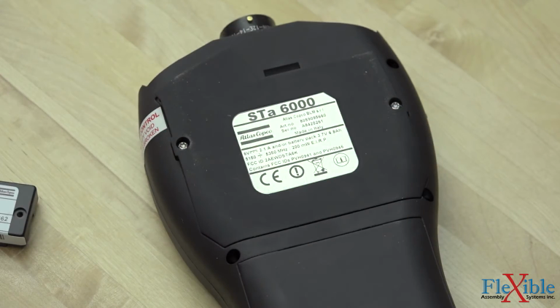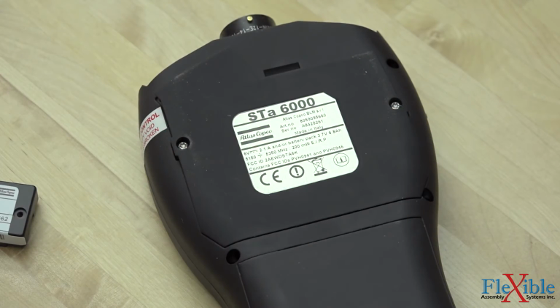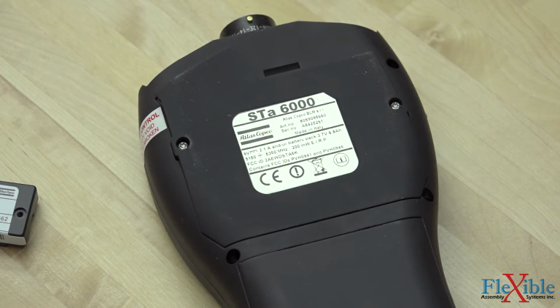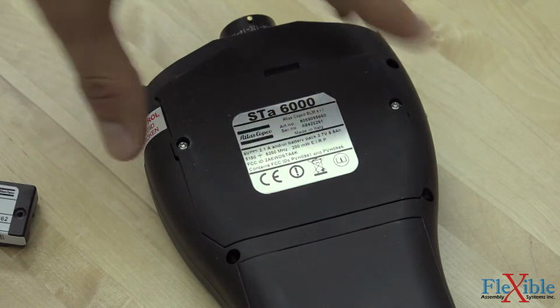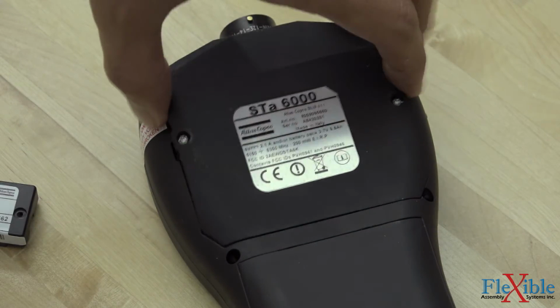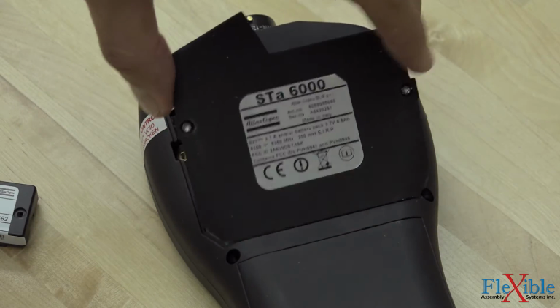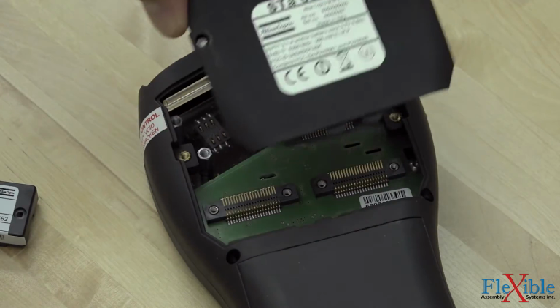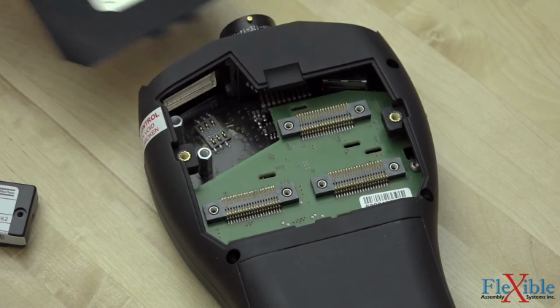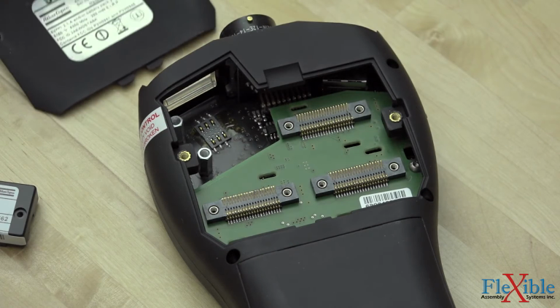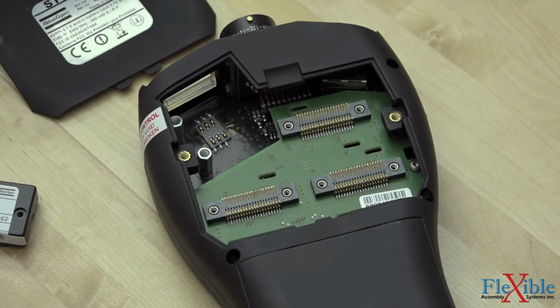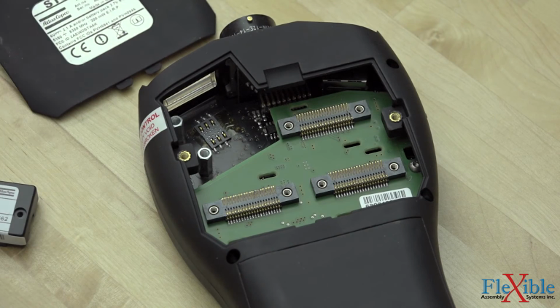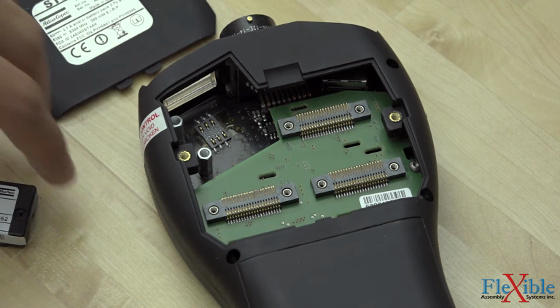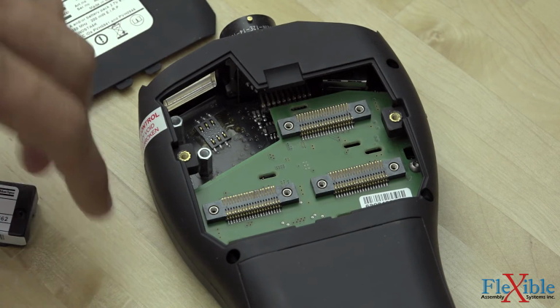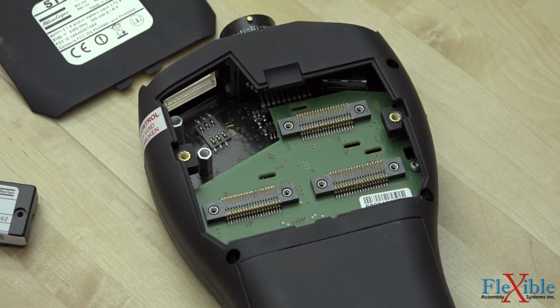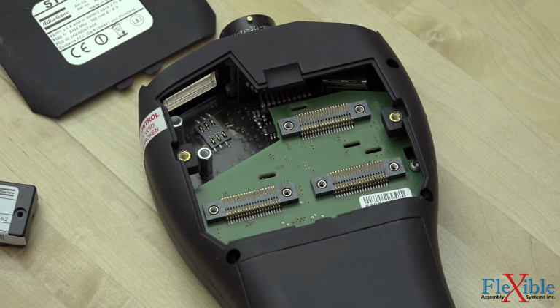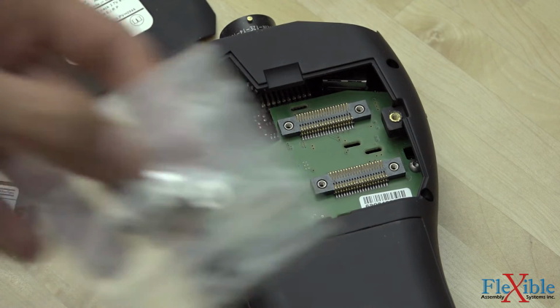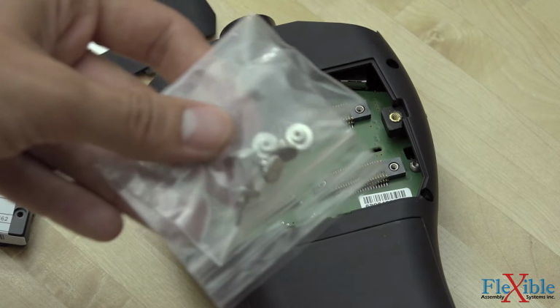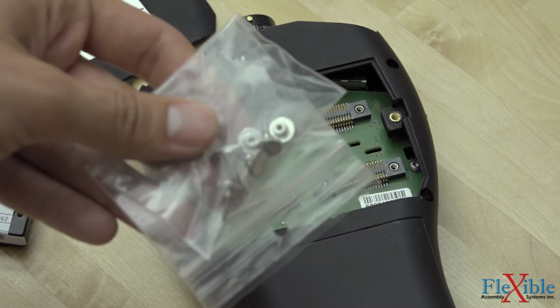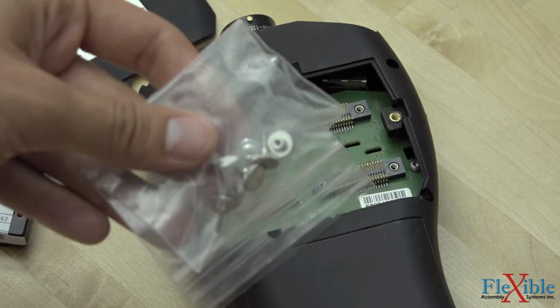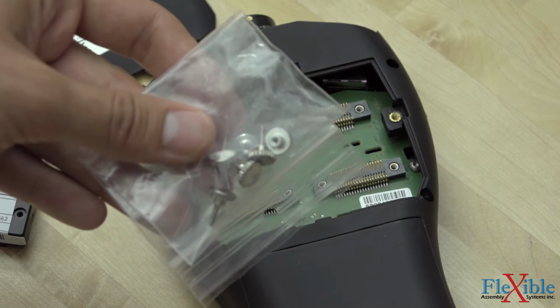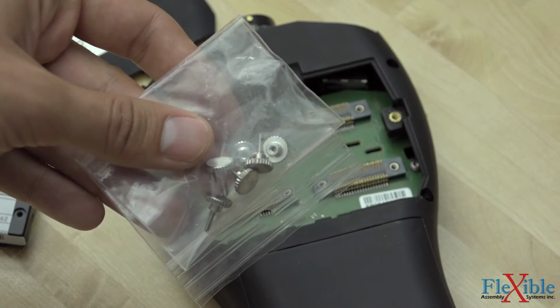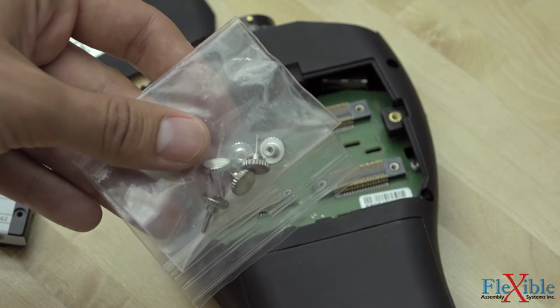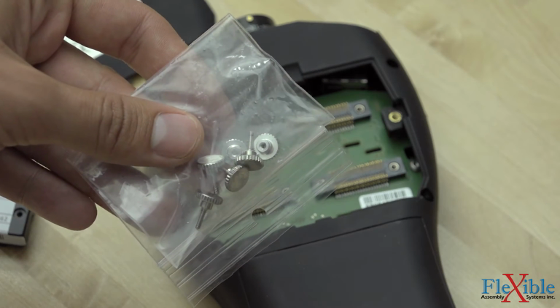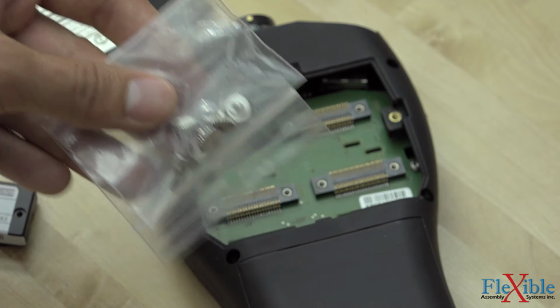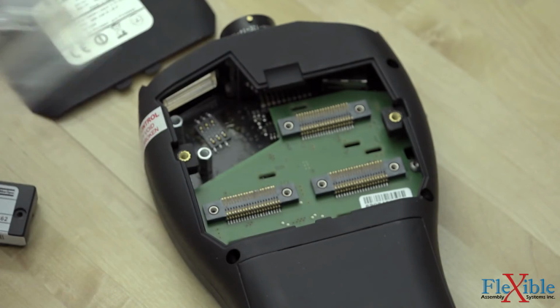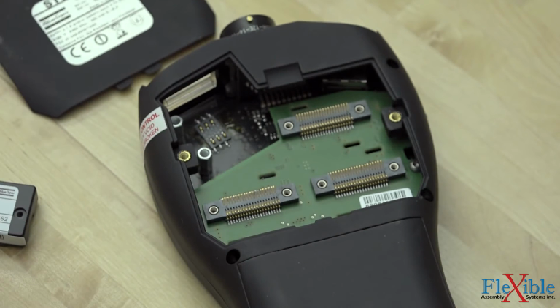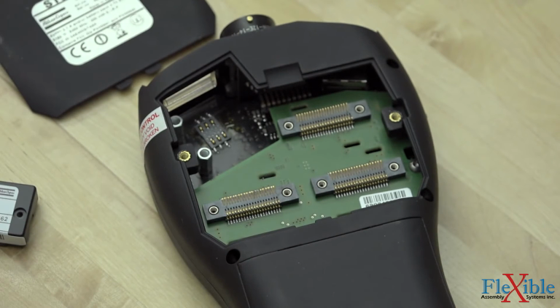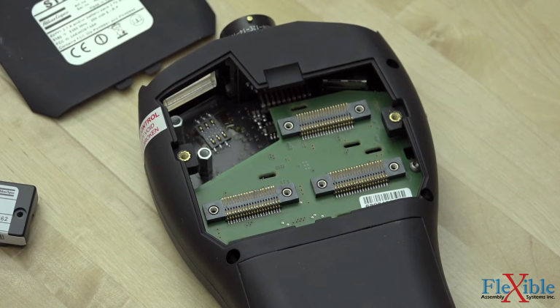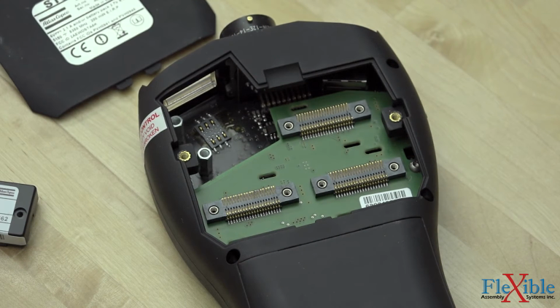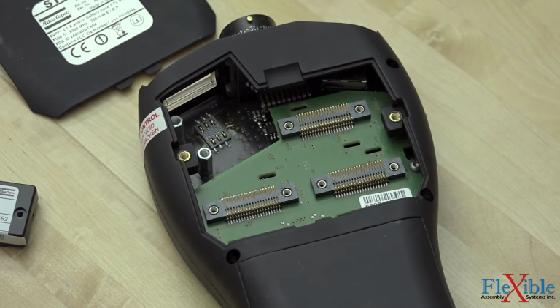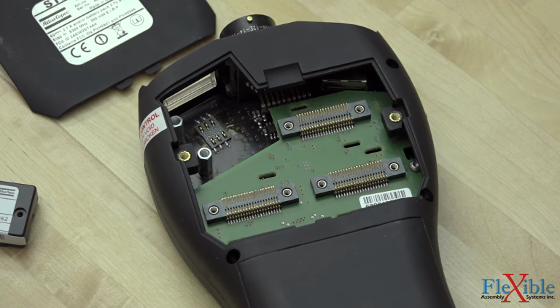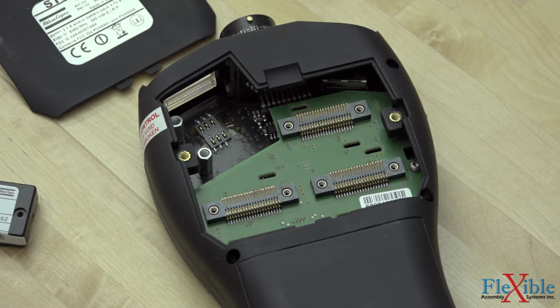Once finished, pull up the cover and place it to the side. You will notice that your RBU came with both screws and nuts. If you are working with an STA analyzer, your unit will have screw posts already installed, and you will only need to use the nuts to secure the RBU in place.